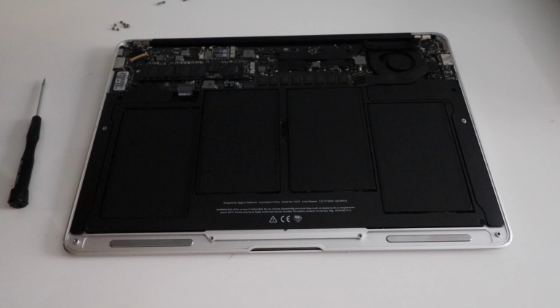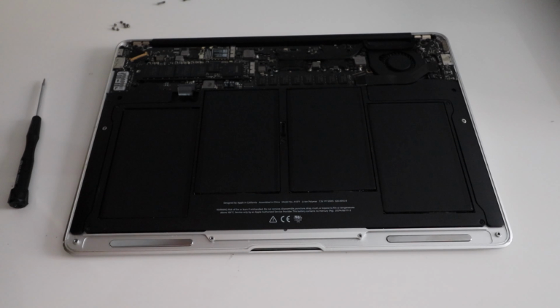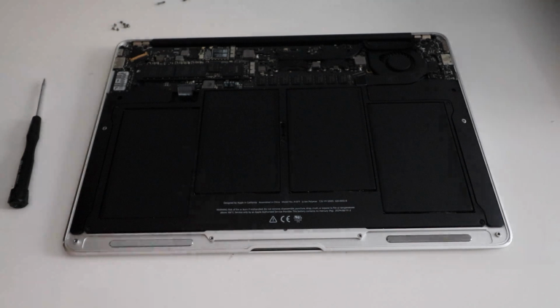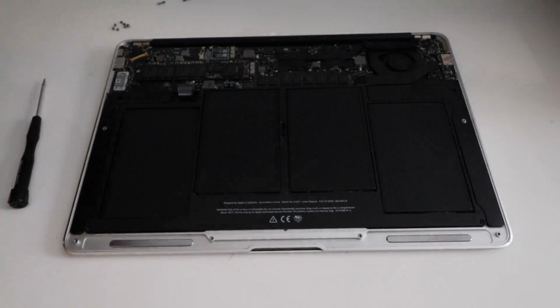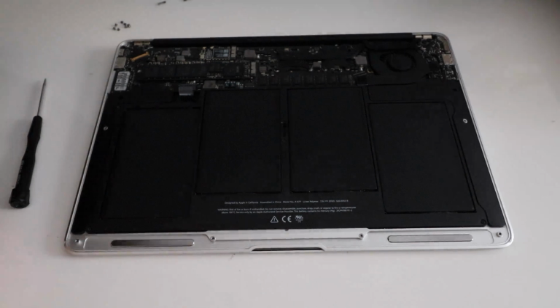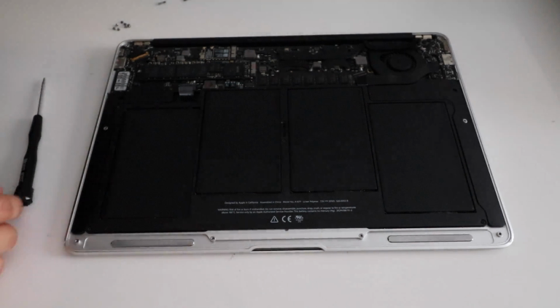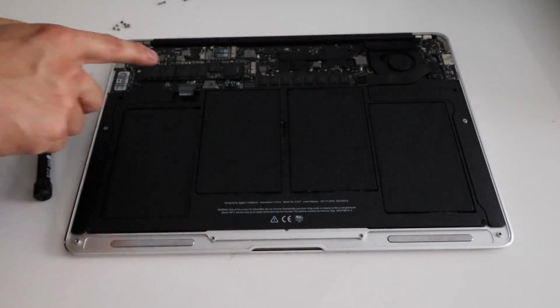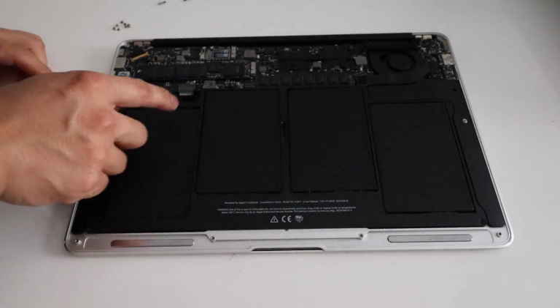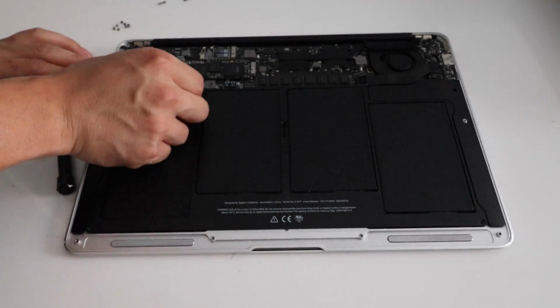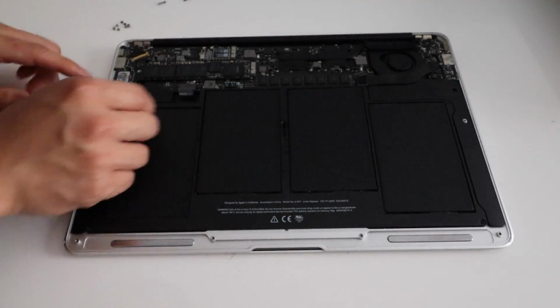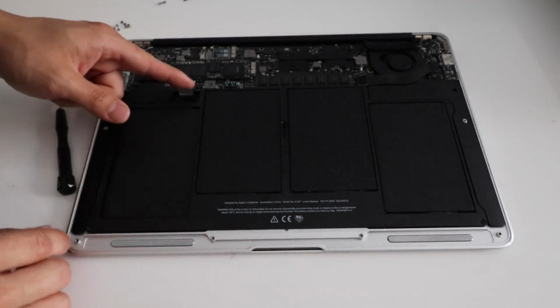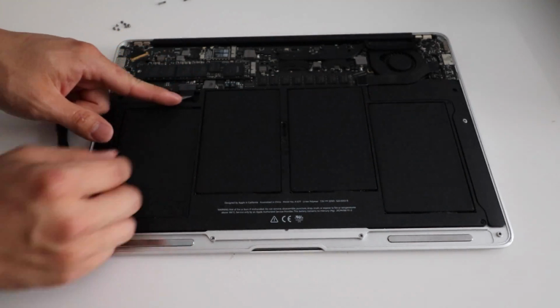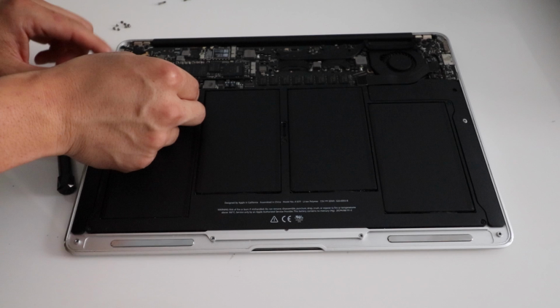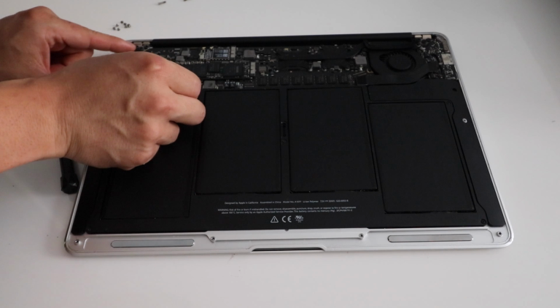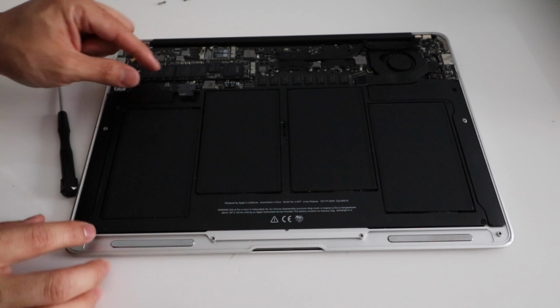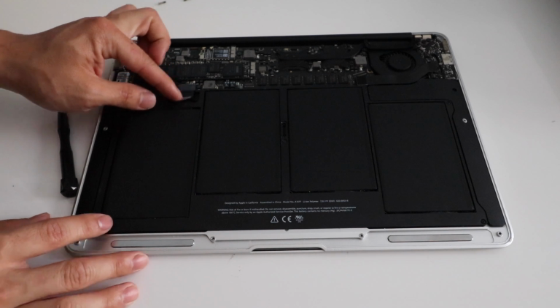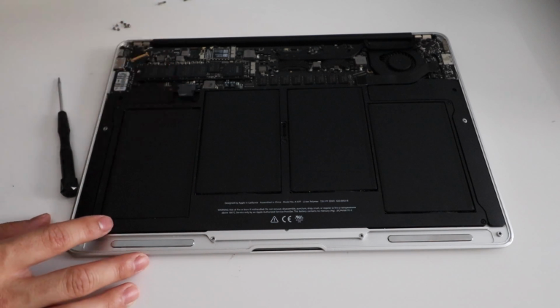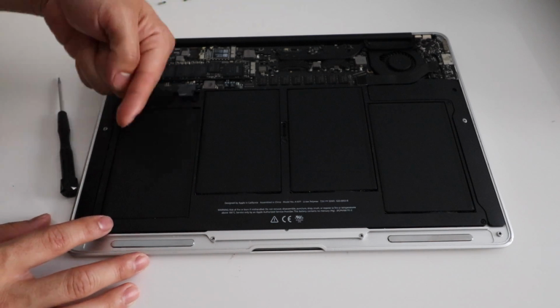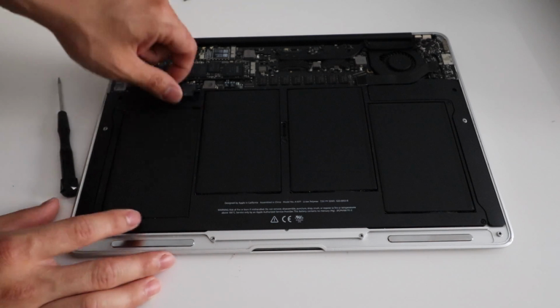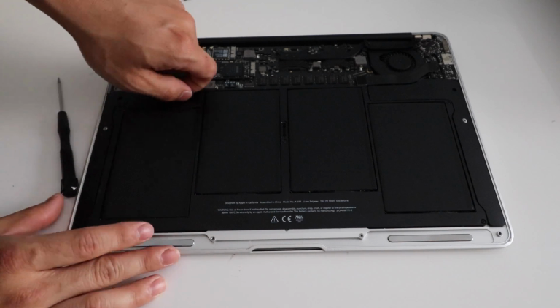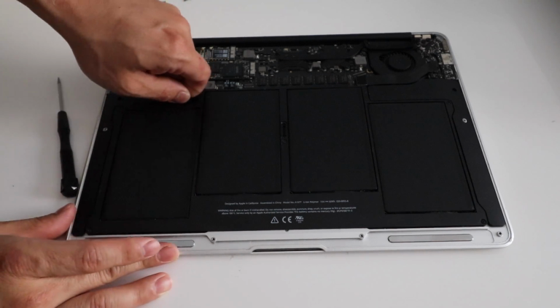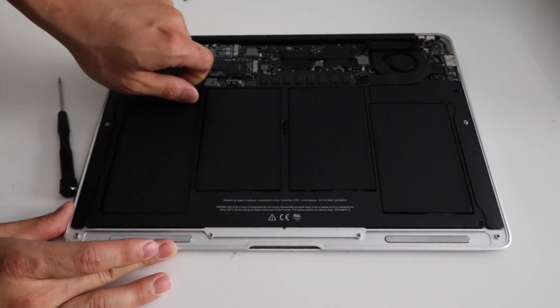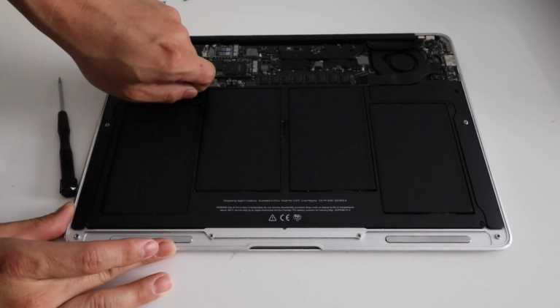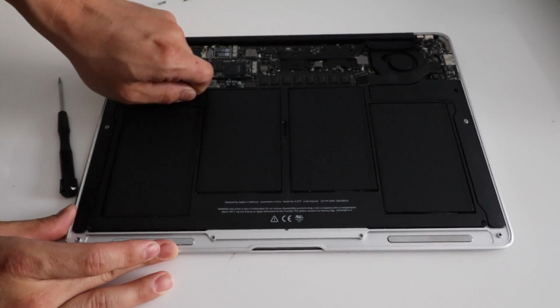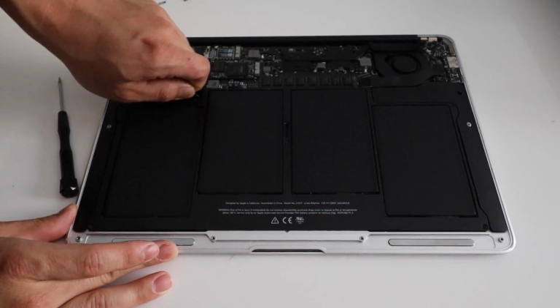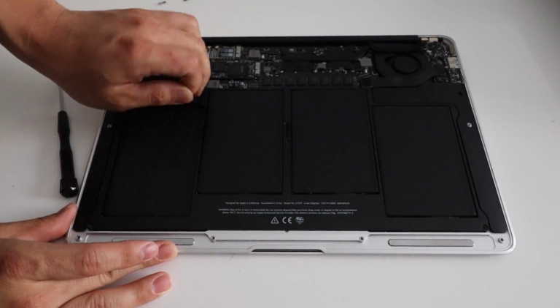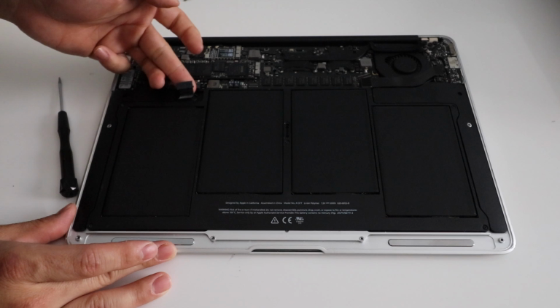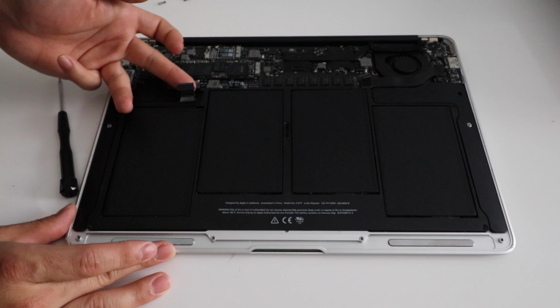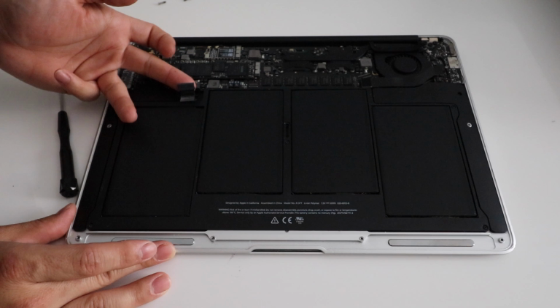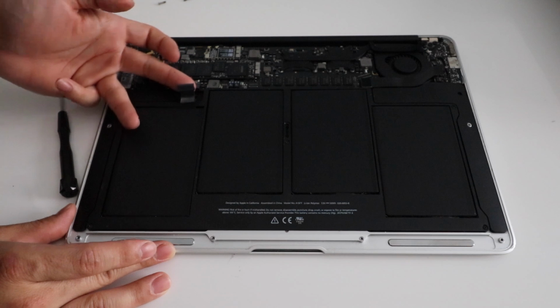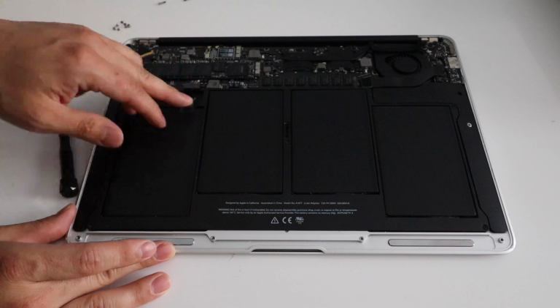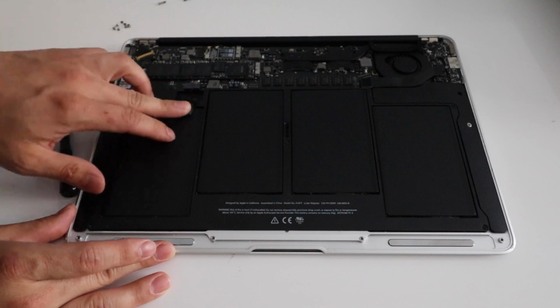We're going to set that aside. First of all we're going to disconnect the battery — just pull down on this tab this way. And that means the battery is disconnected.